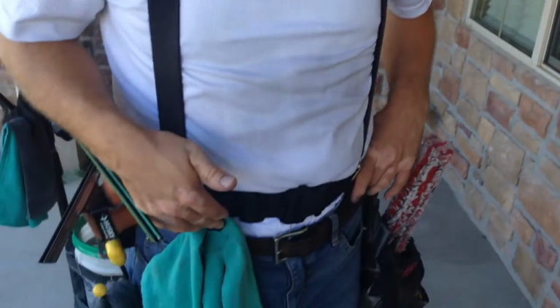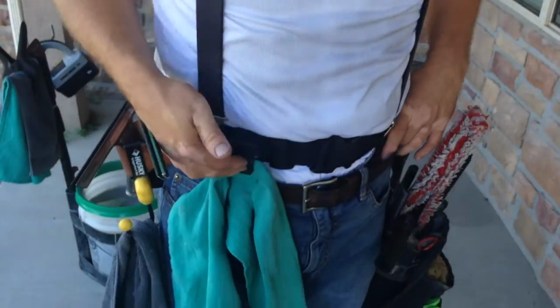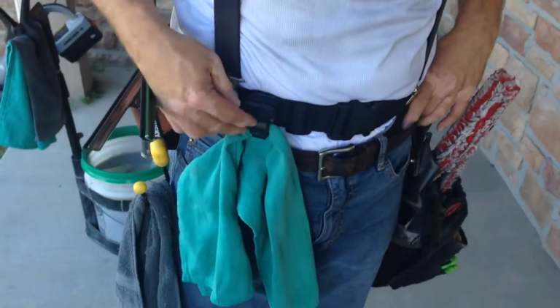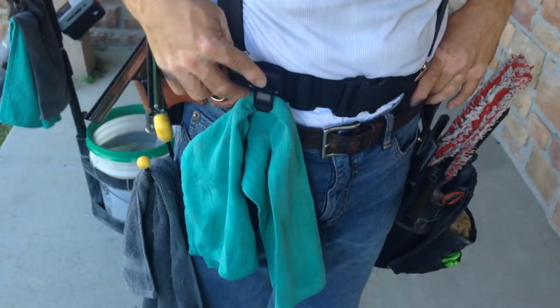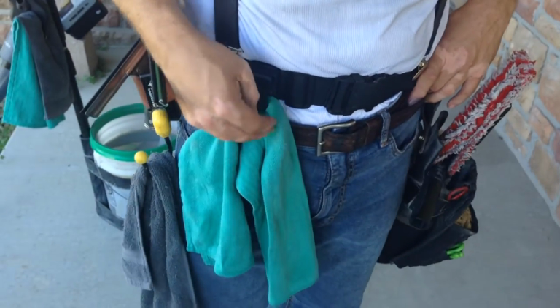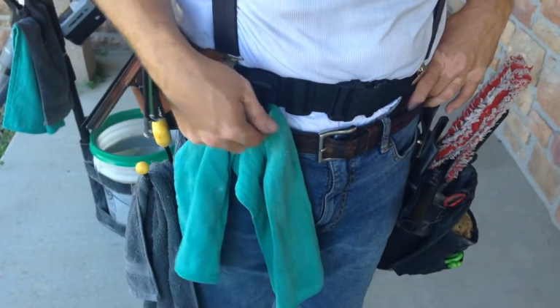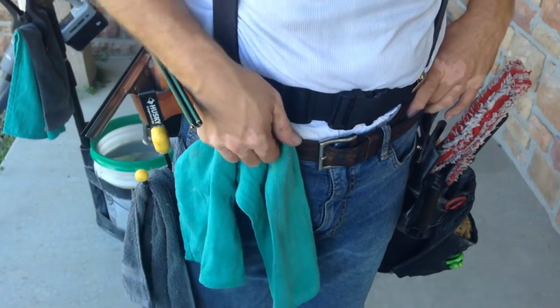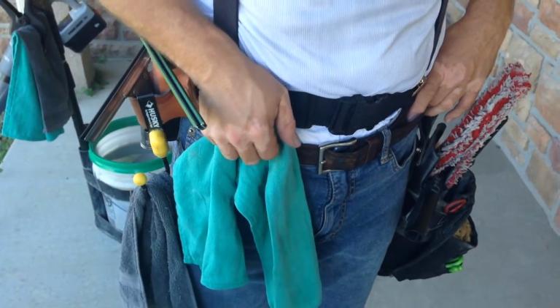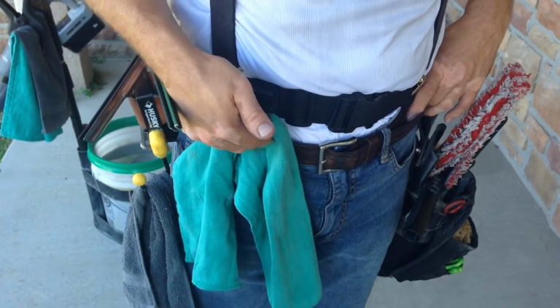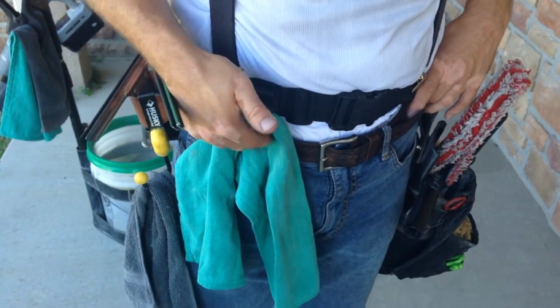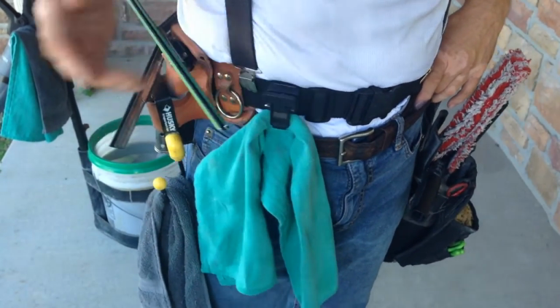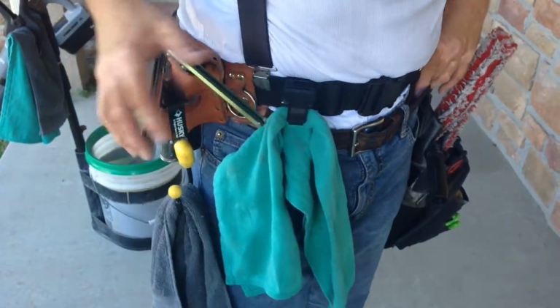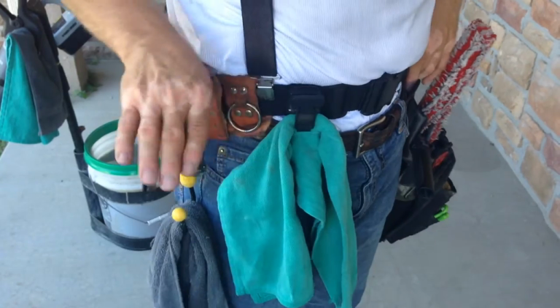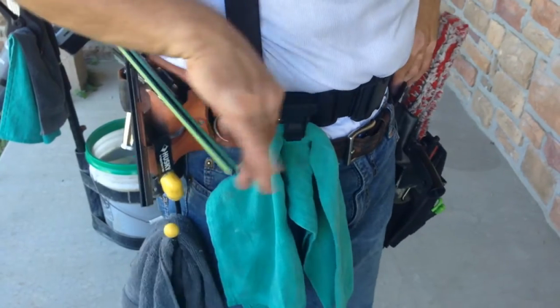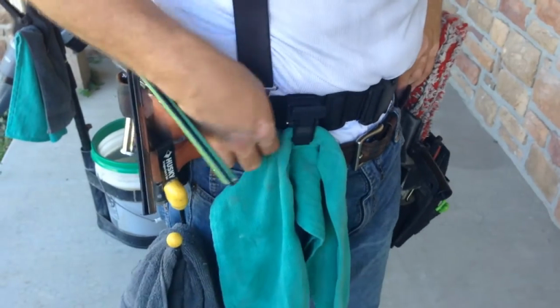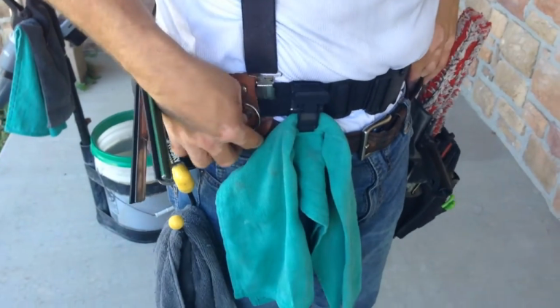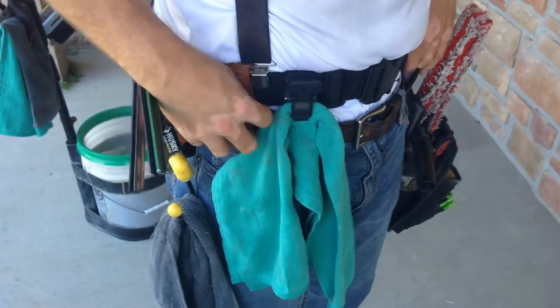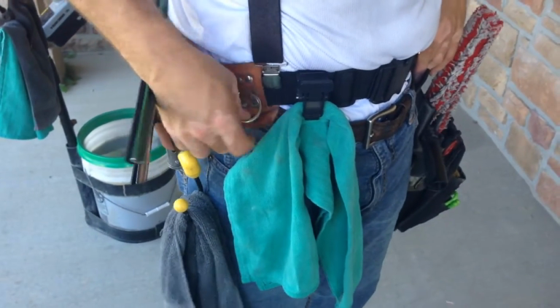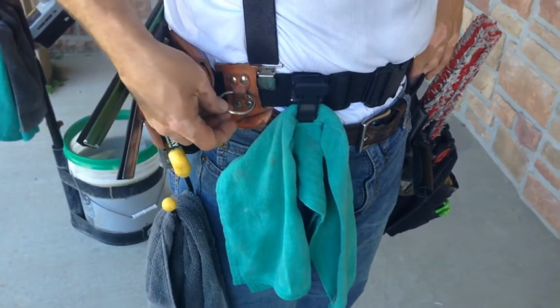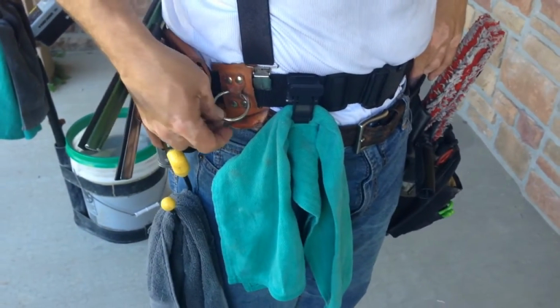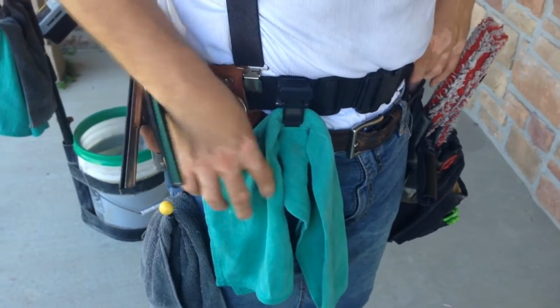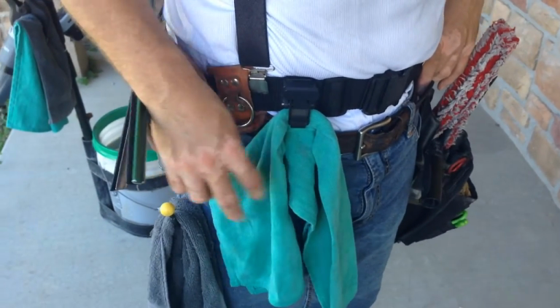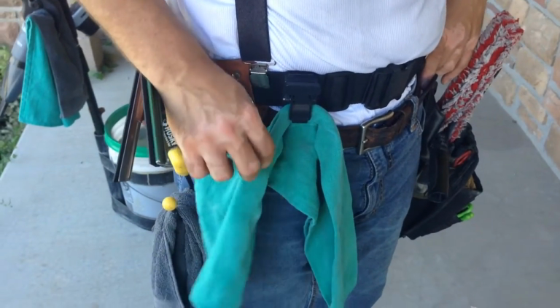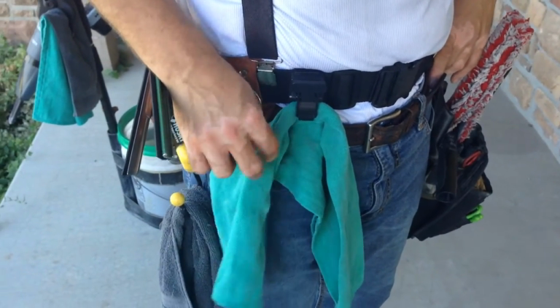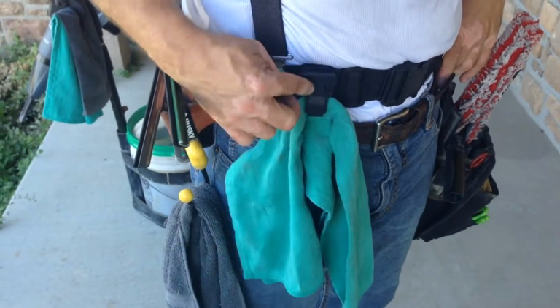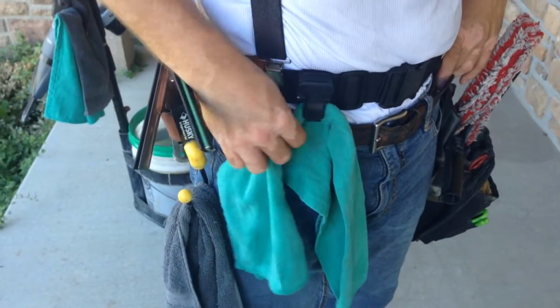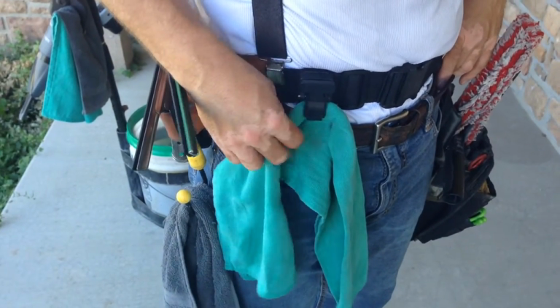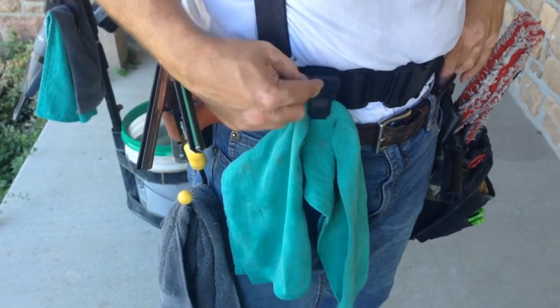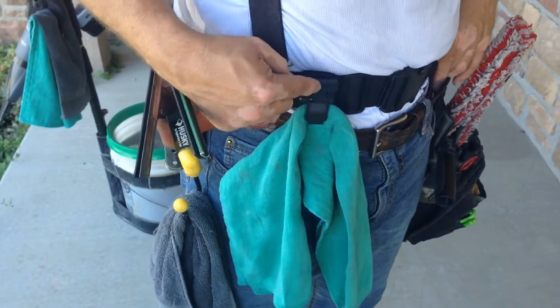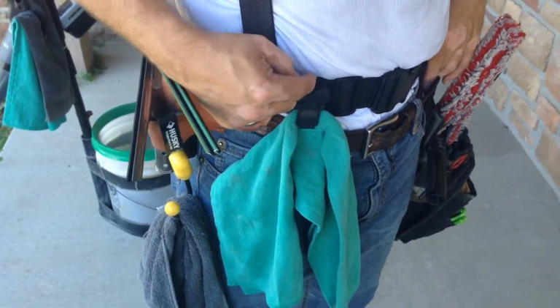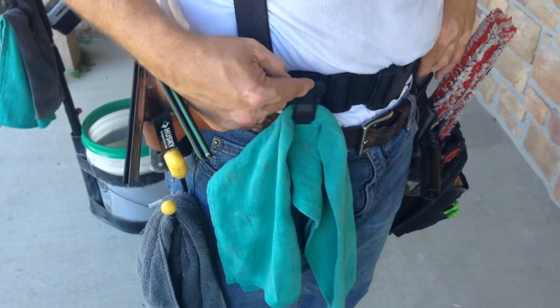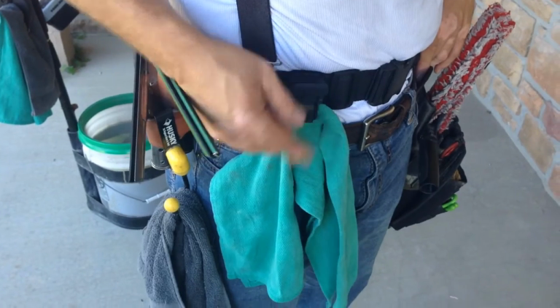Right here is a hip clip. I use this for my detail towel. Next is this bull ring that I use as a backup for the hip clip in case anything ever goes haywire with that.